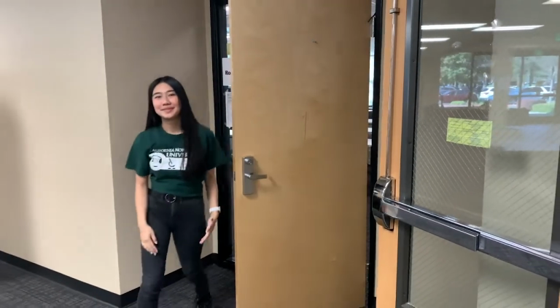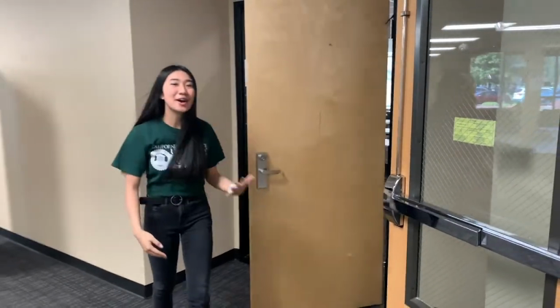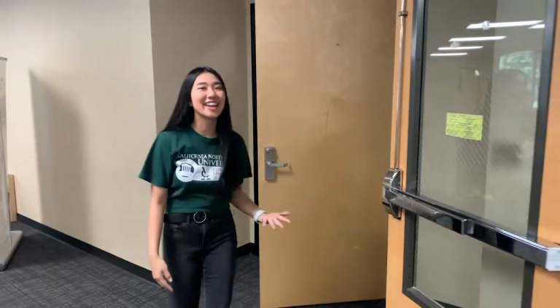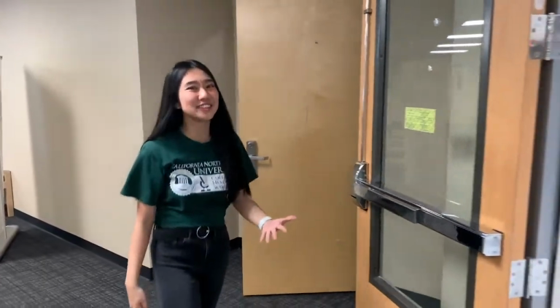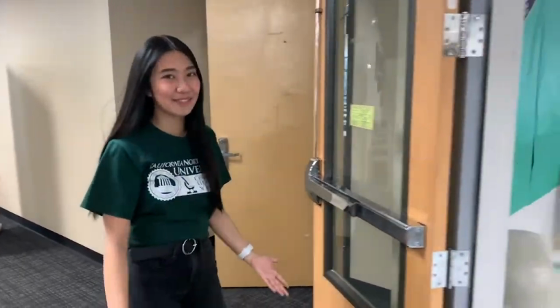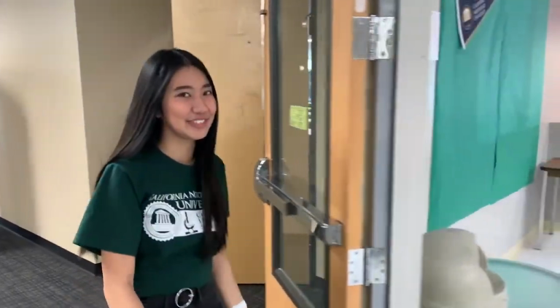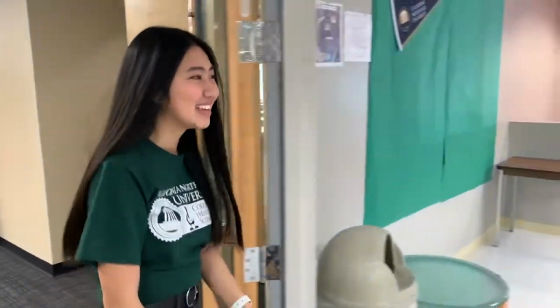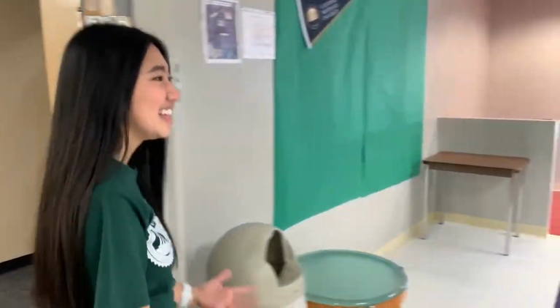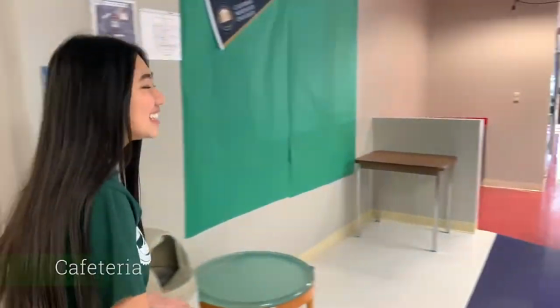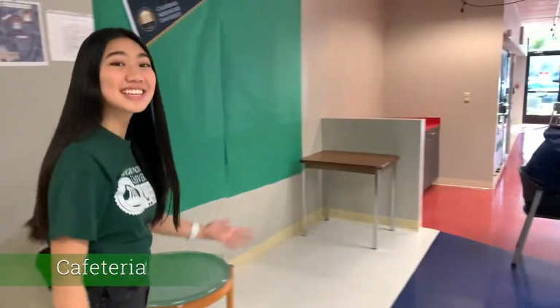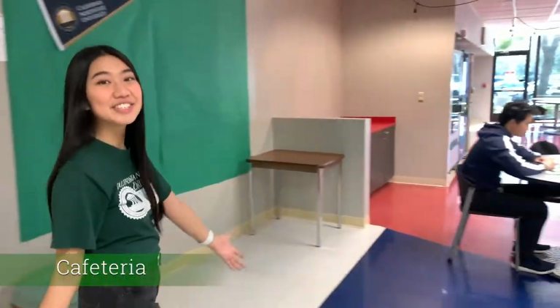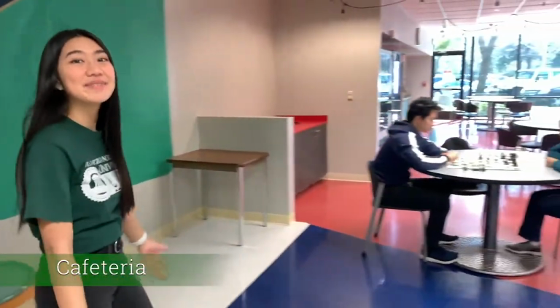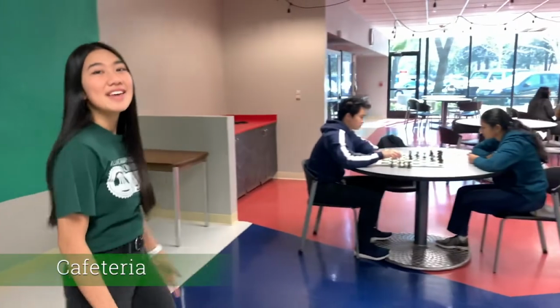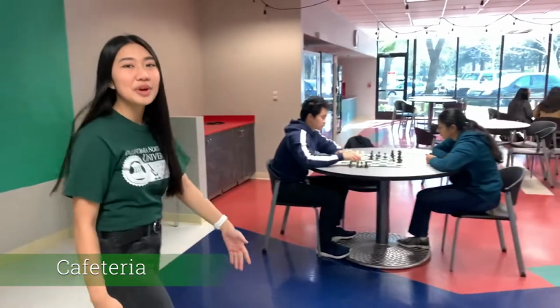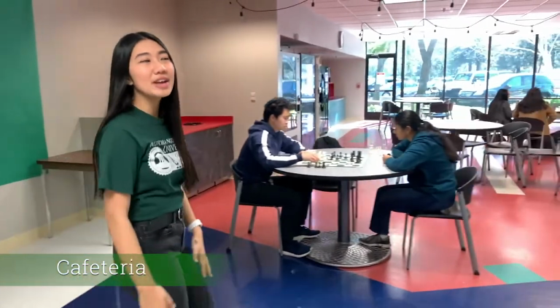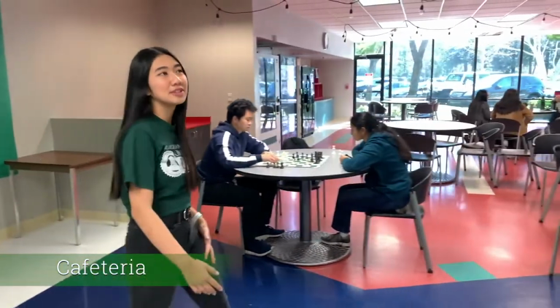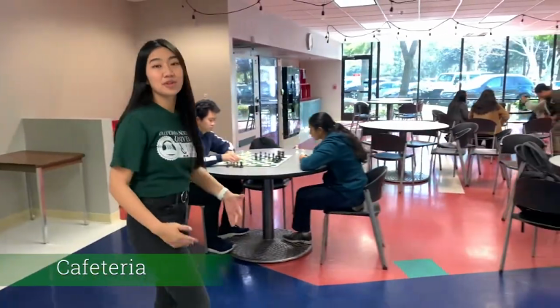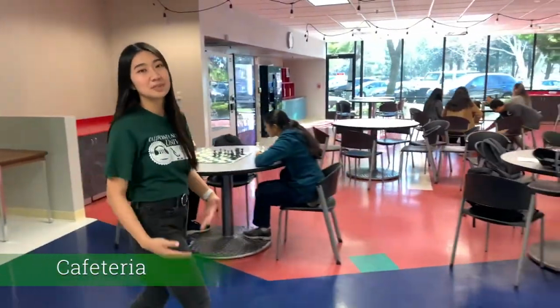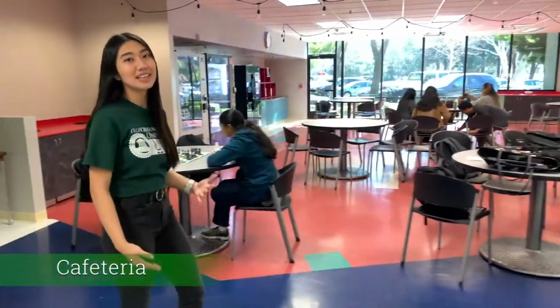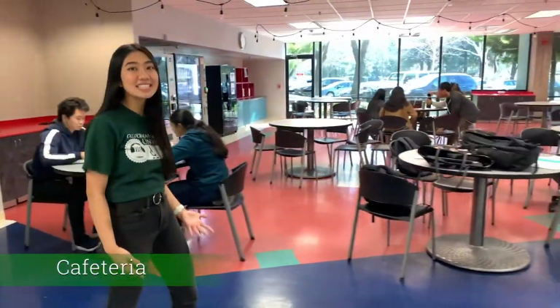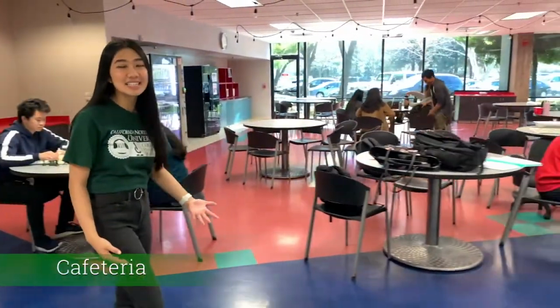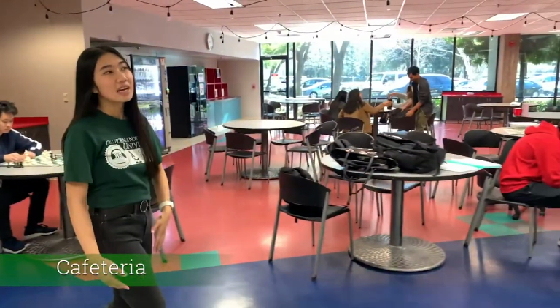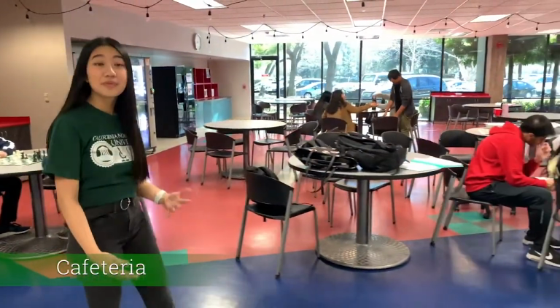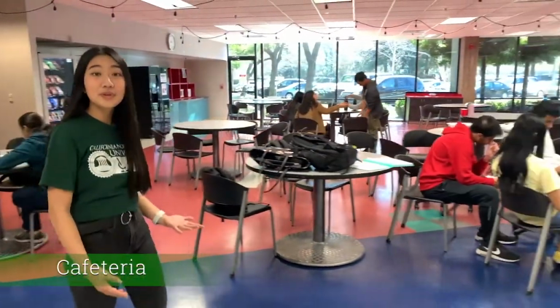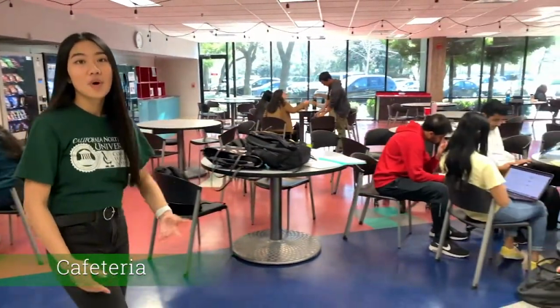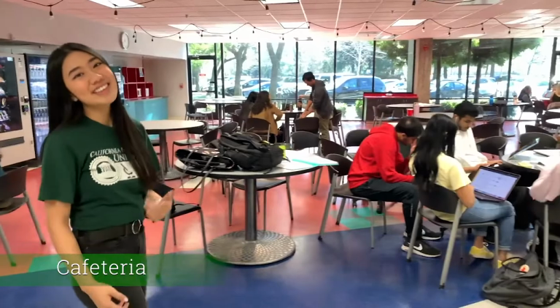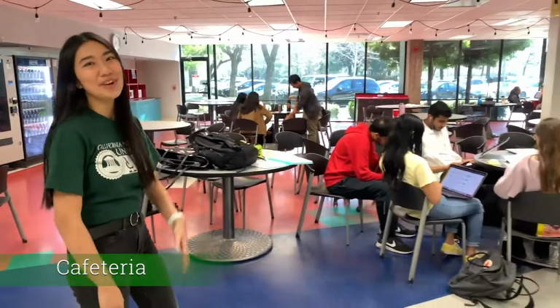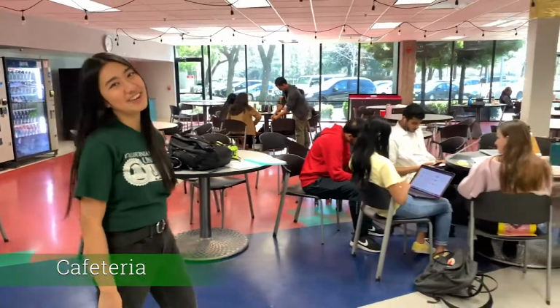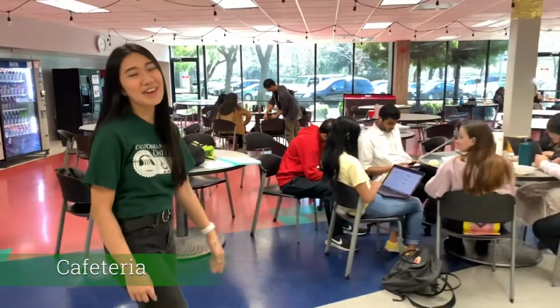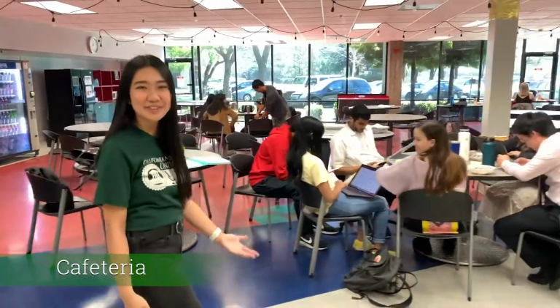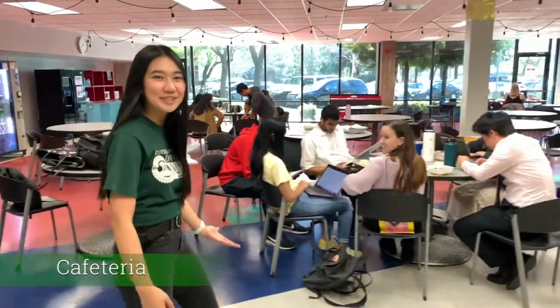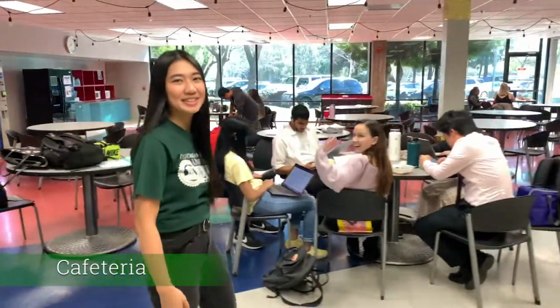So now we're heading into the student cafeteria. This is the cafeteria — this is where you might go to talk with your friends between classes, eat some food, or even see the cute therapy dogs that we have here during finals week.